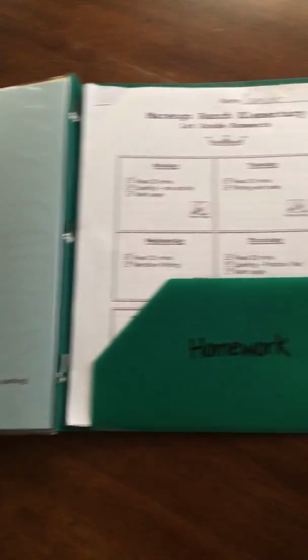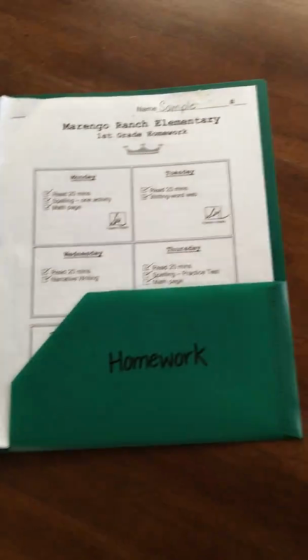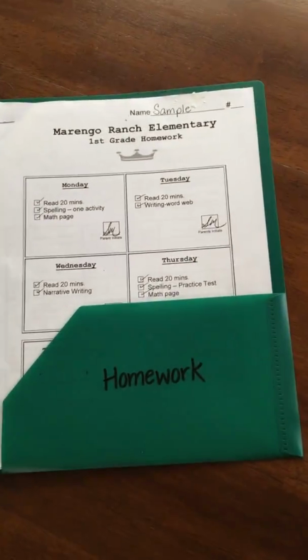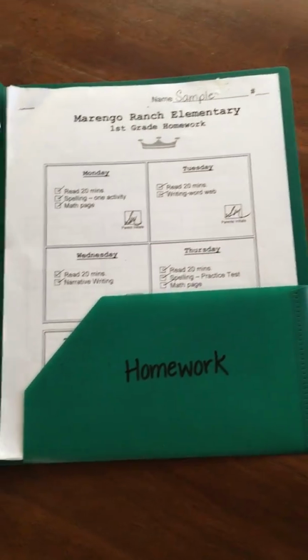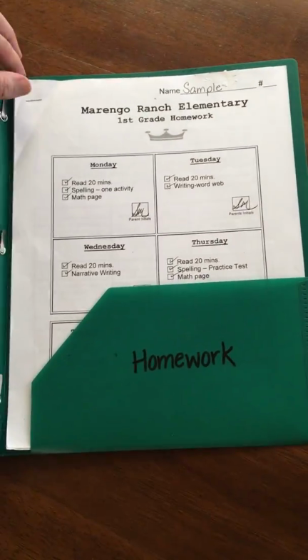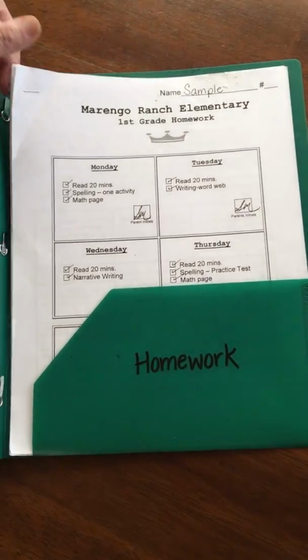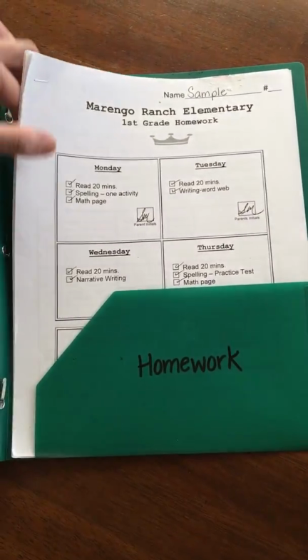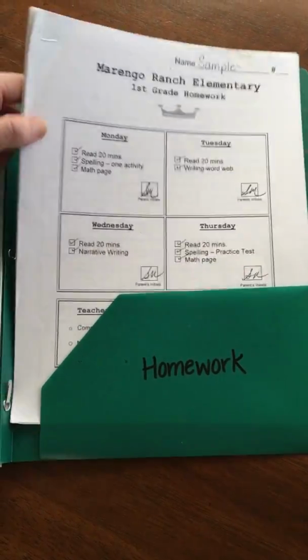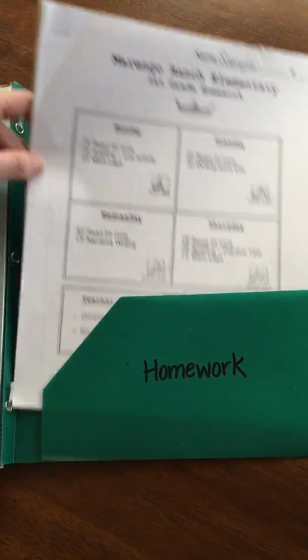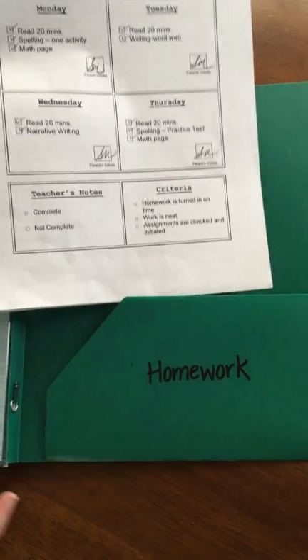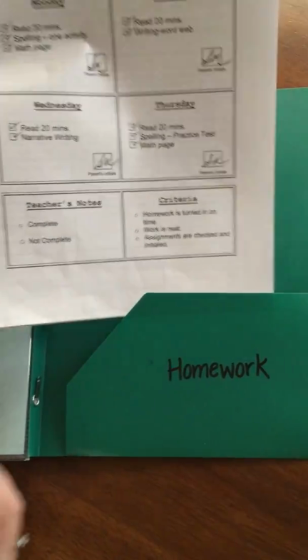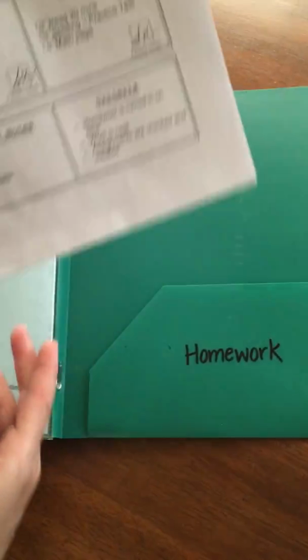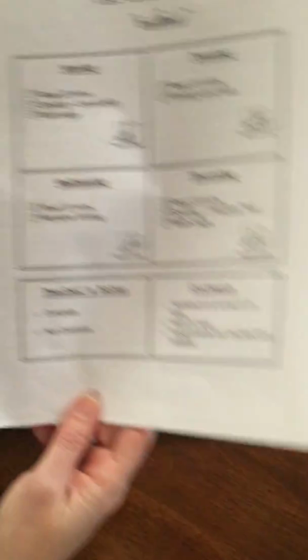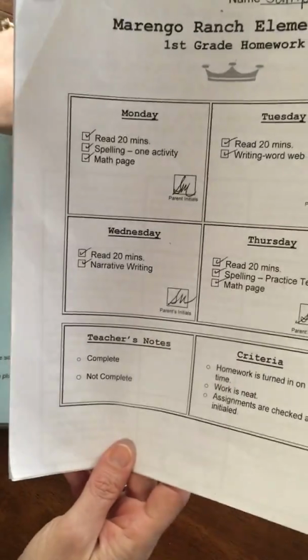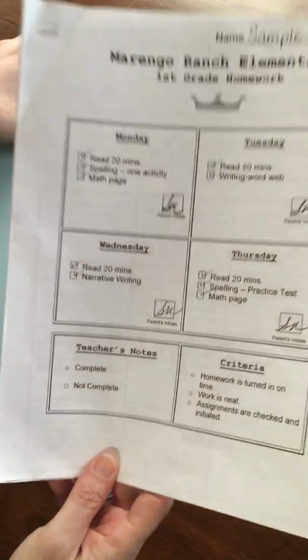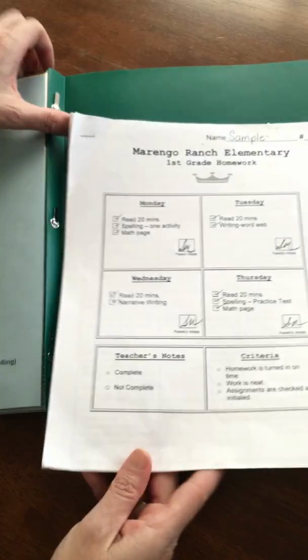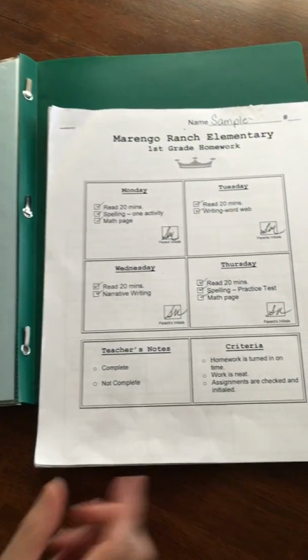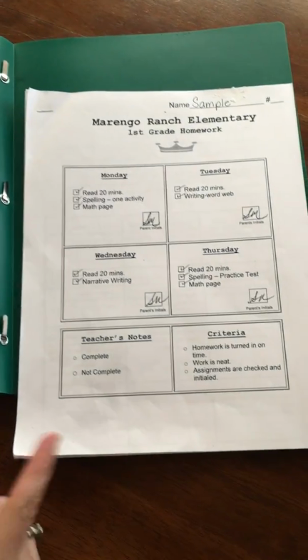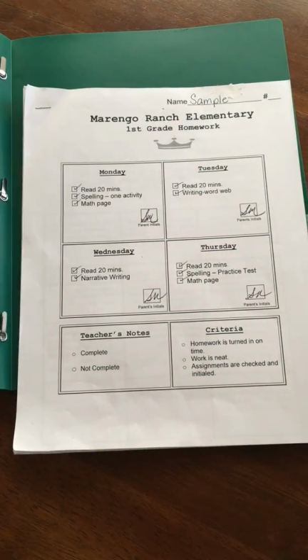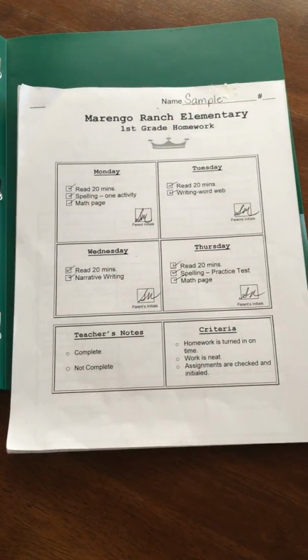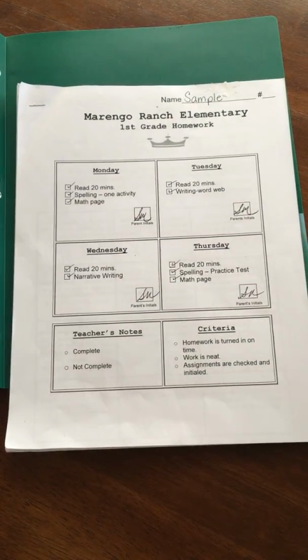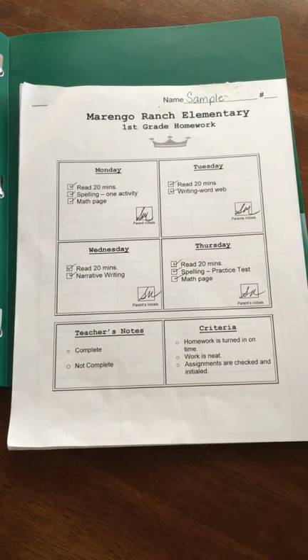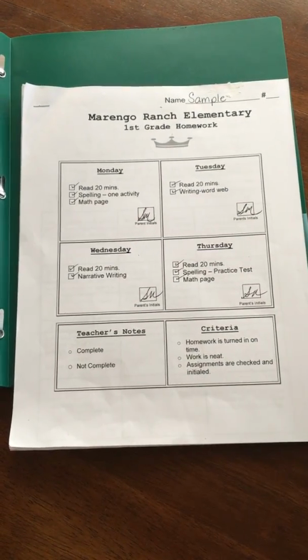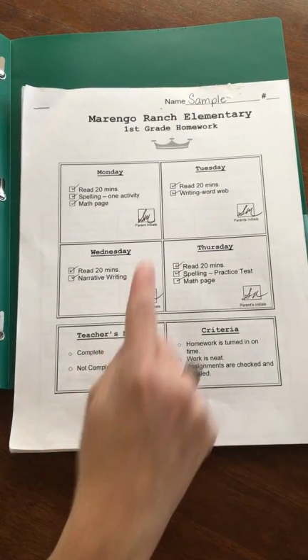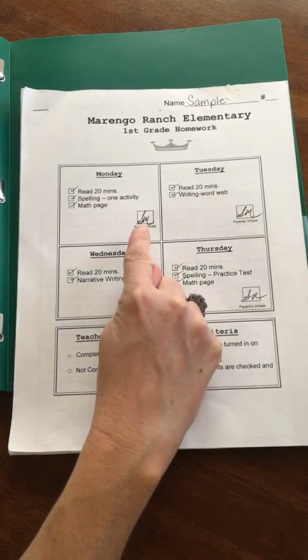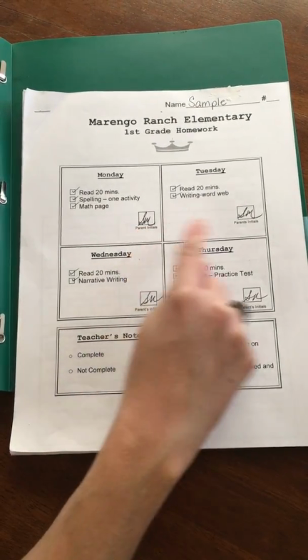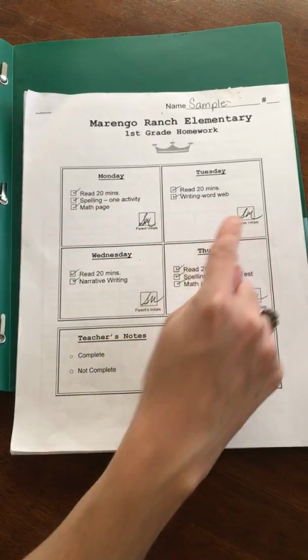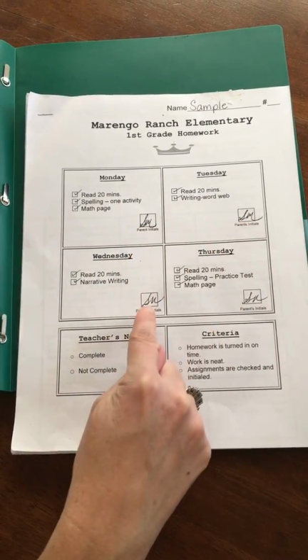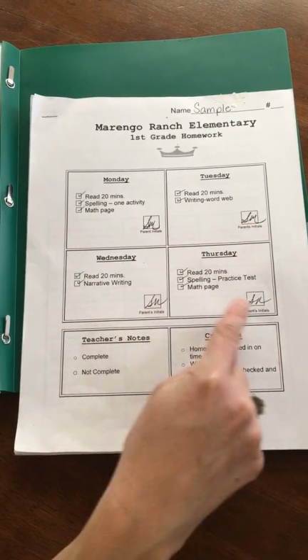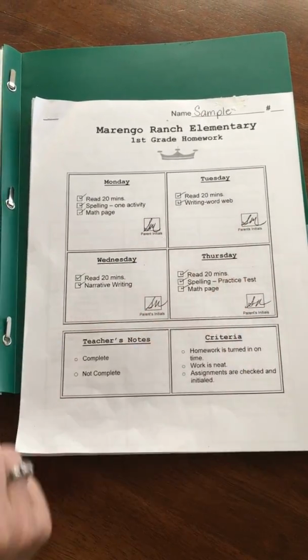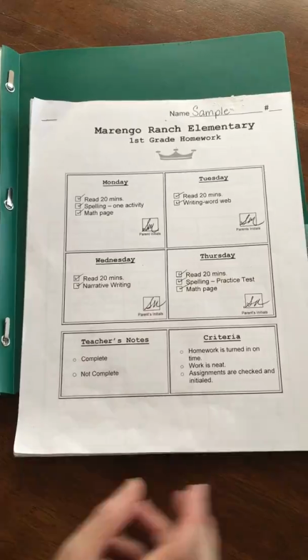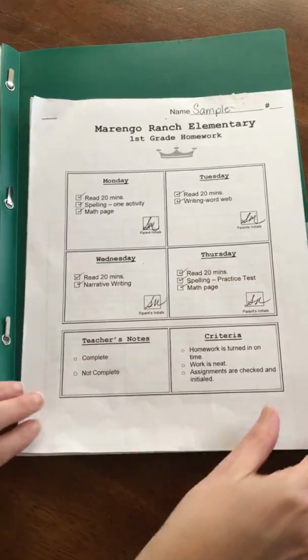In the back flap you'll see the homework packet. I've filled out a sample for you. The front page is just a cover sheet. You'll just initial in the squares as you complete the items.